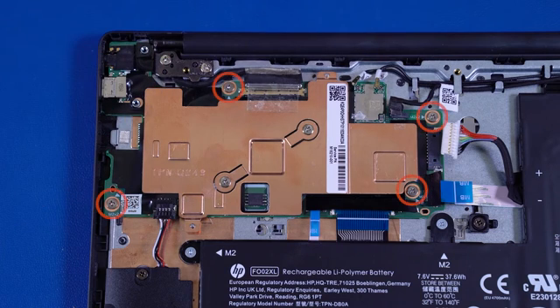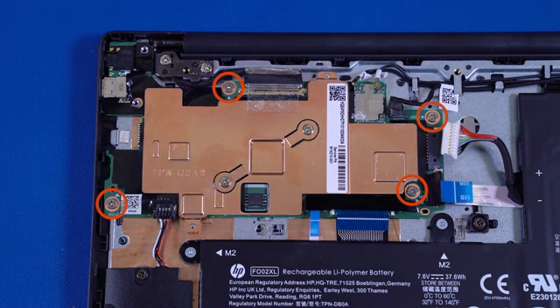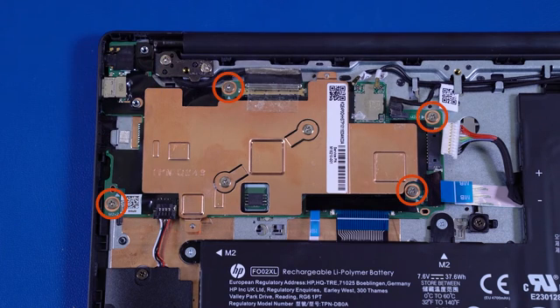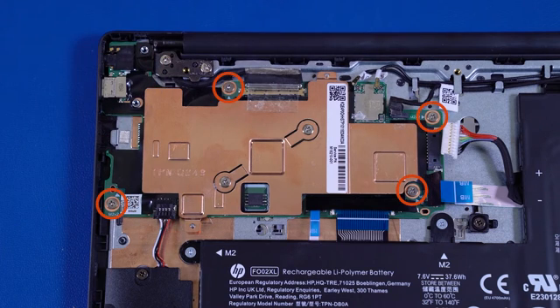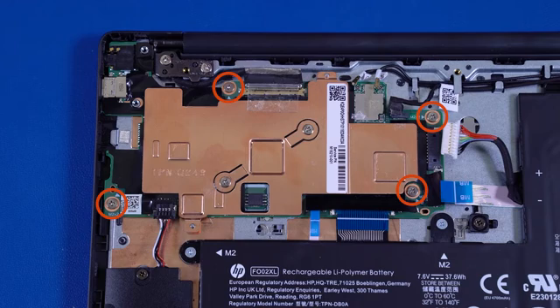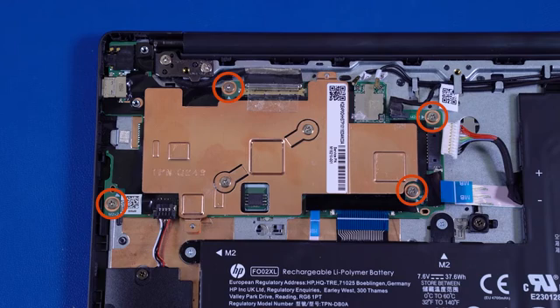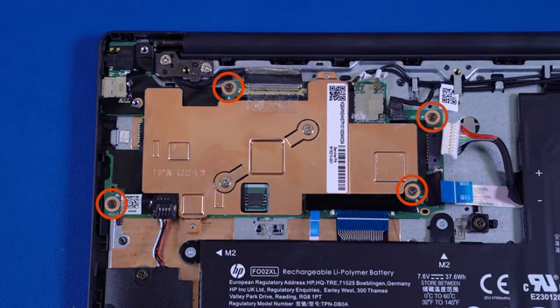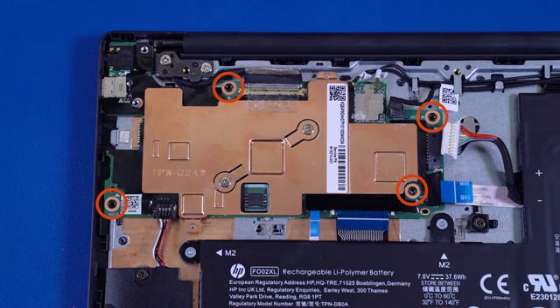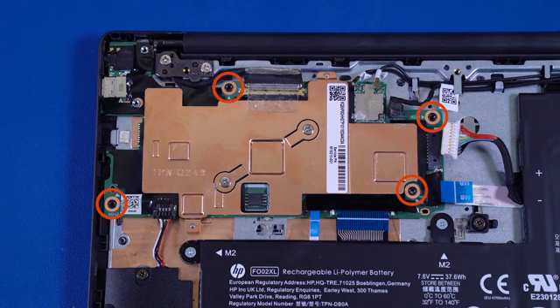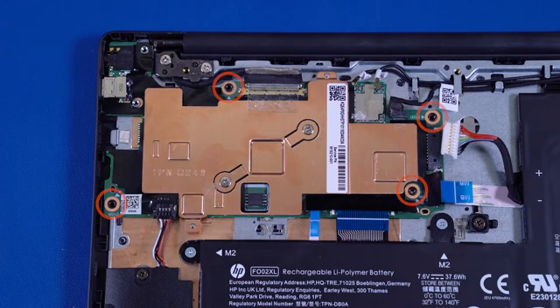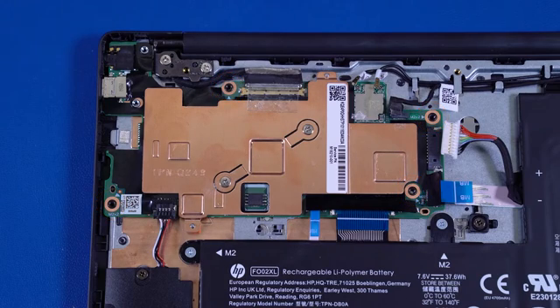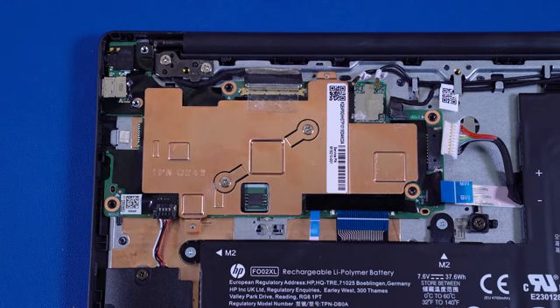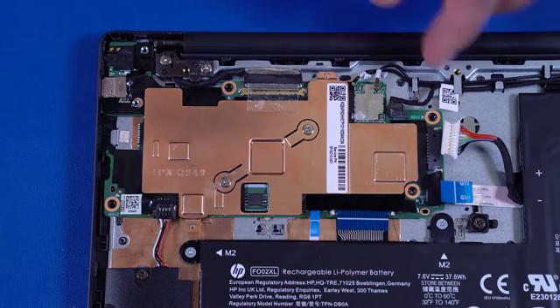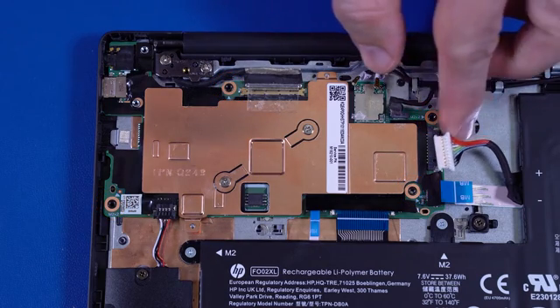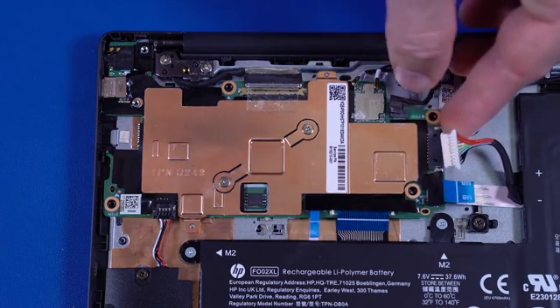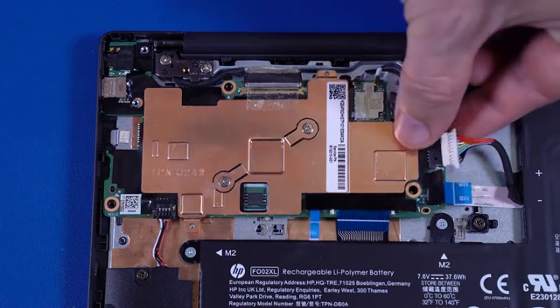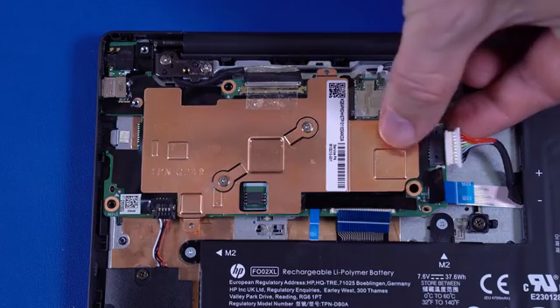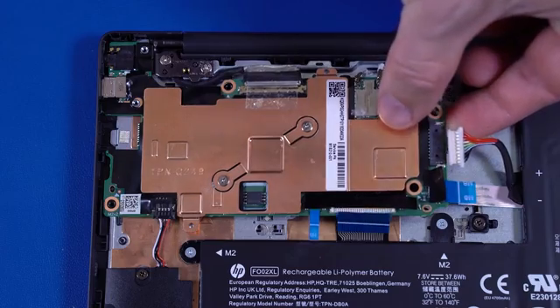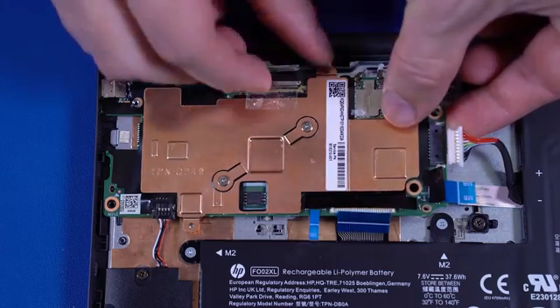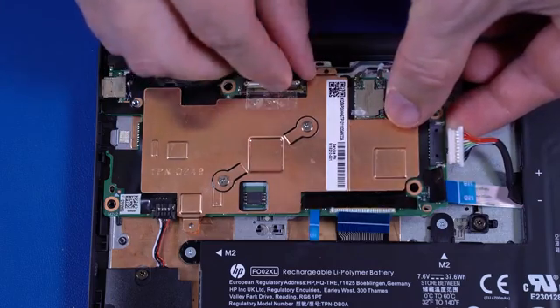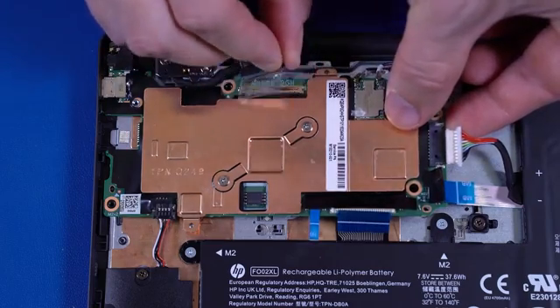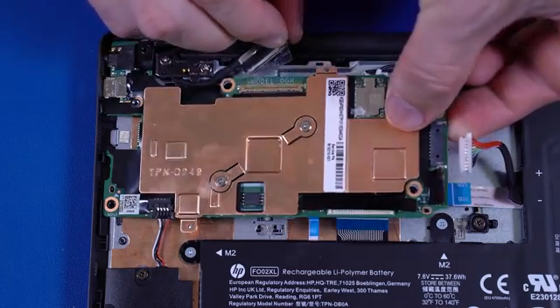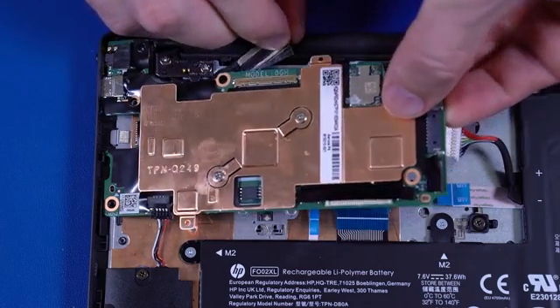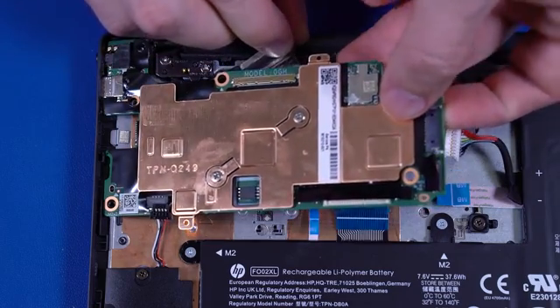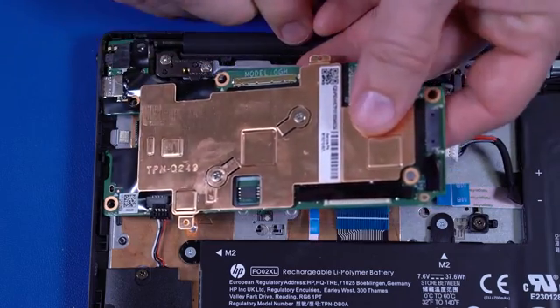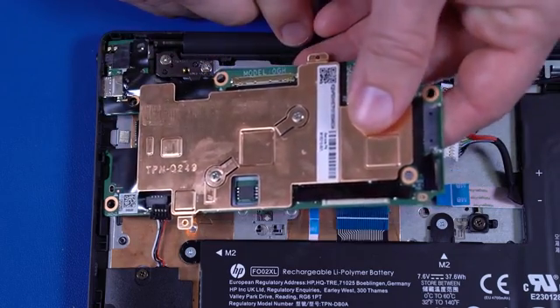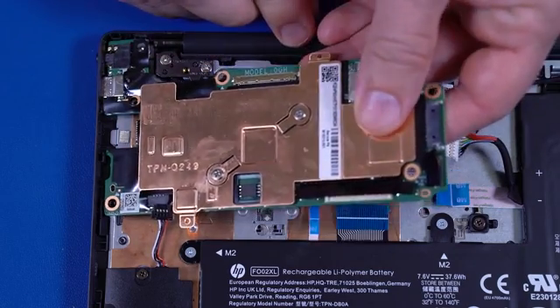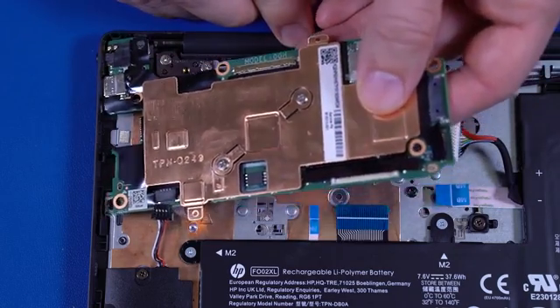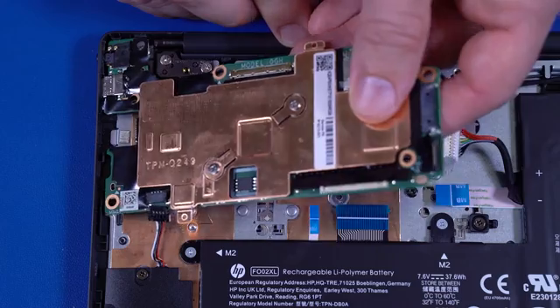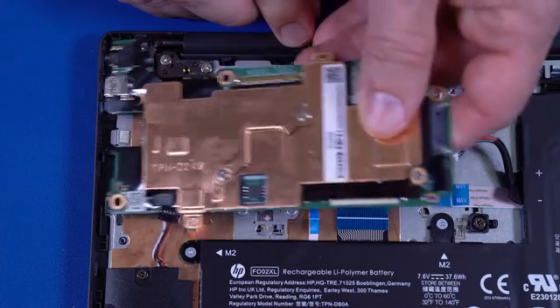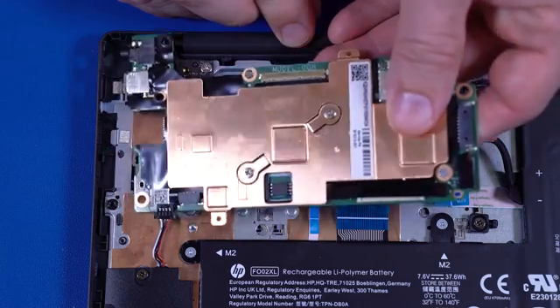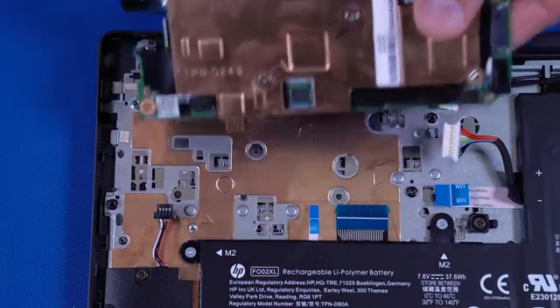Remove the four P1 Phillips-head screws that secure the motherboard to the top cover. Carefully lift the edge of the motherboard off the alignment pins and guide the external connectors out of the cutouts in the top cover. Remove the motherboard.